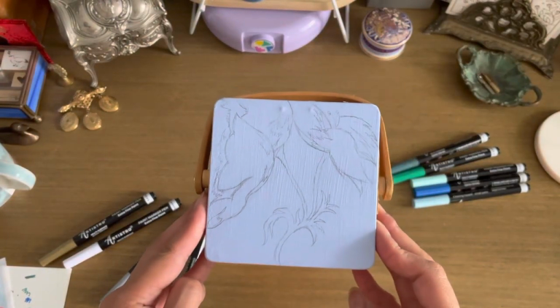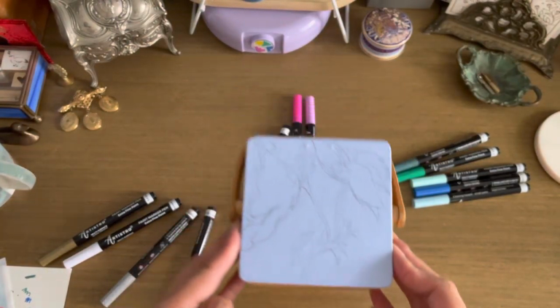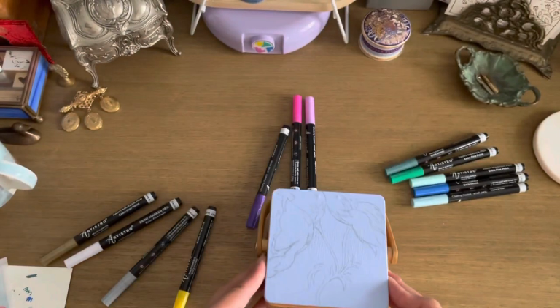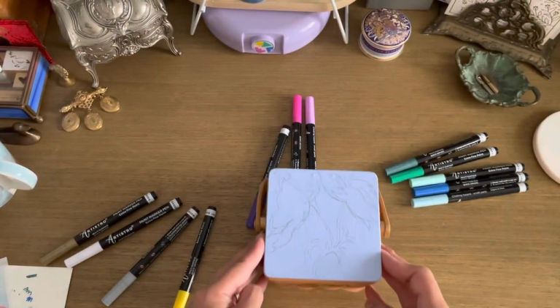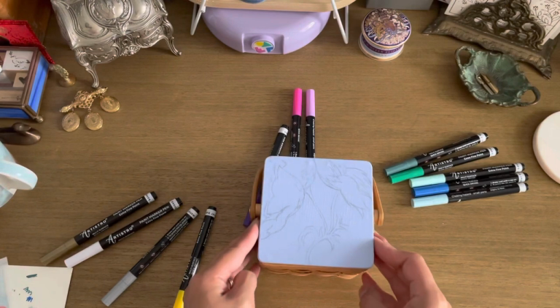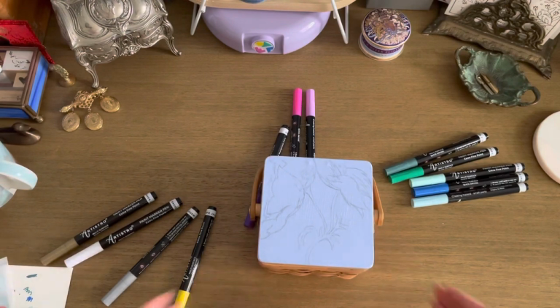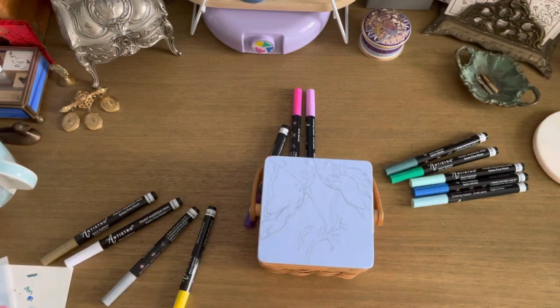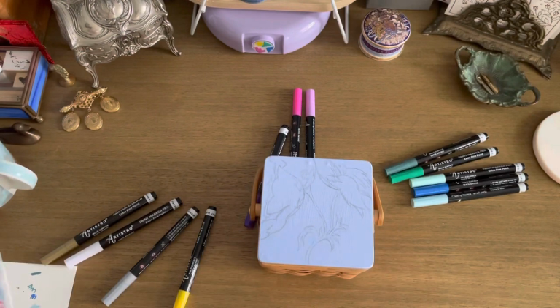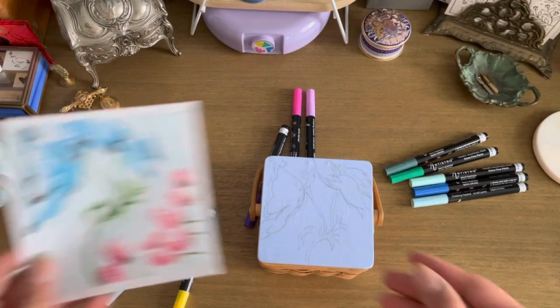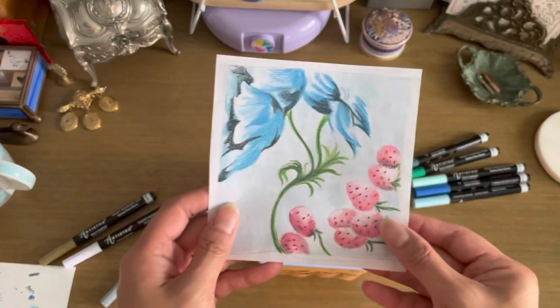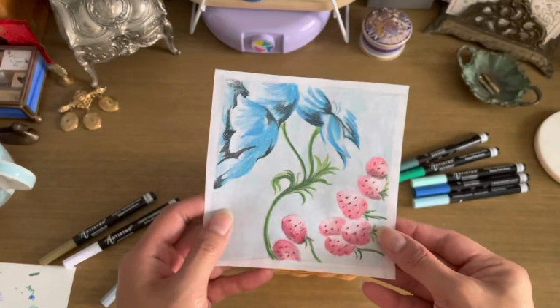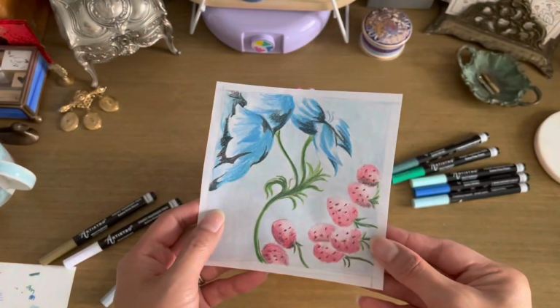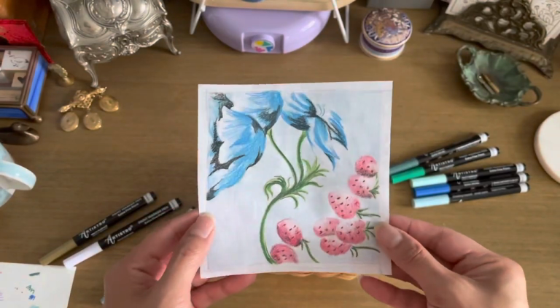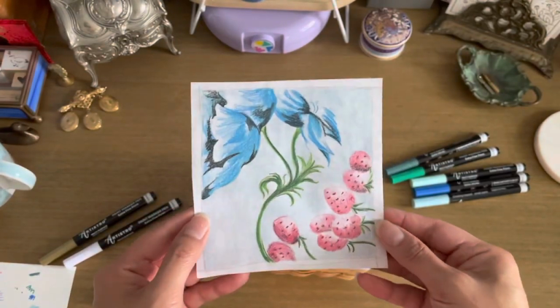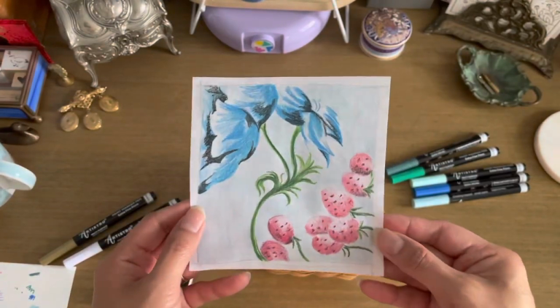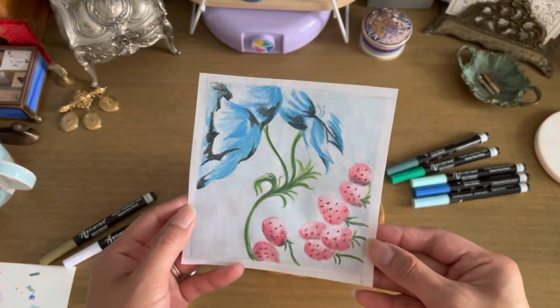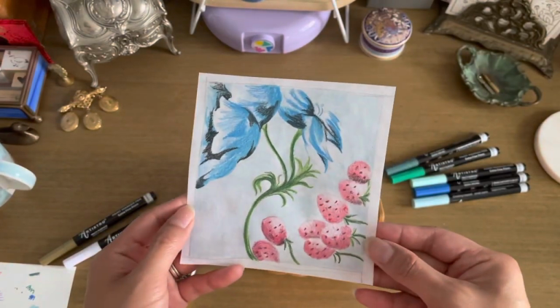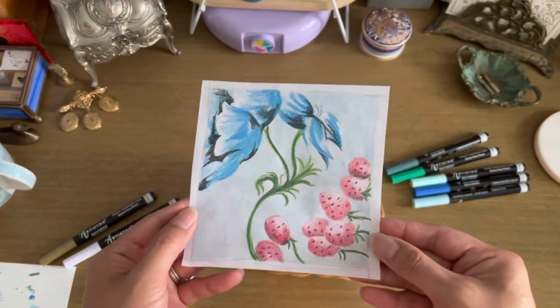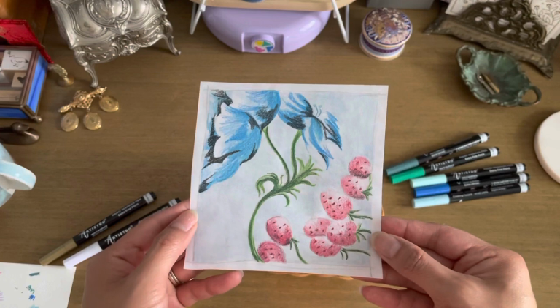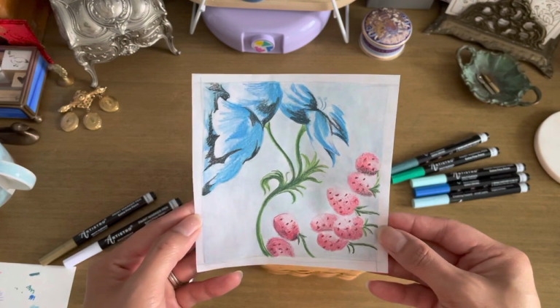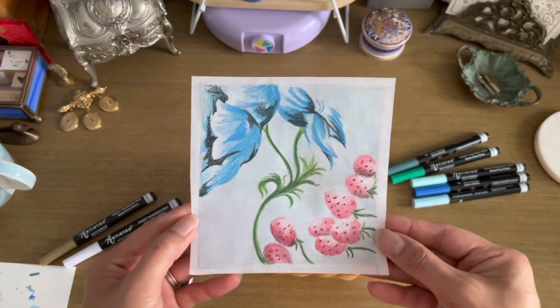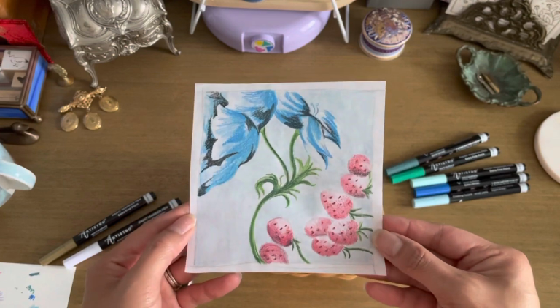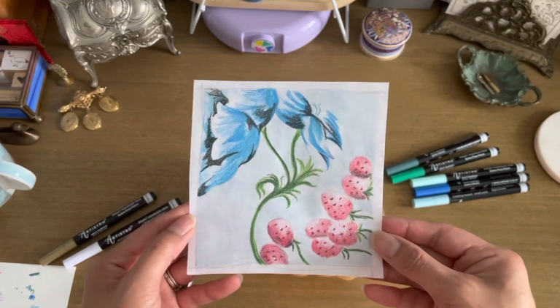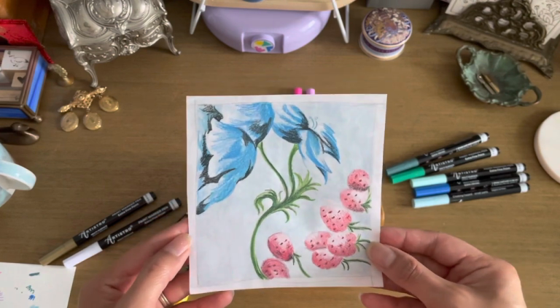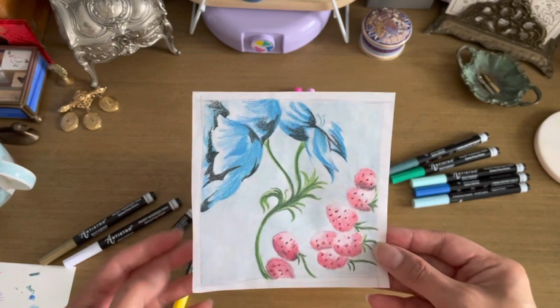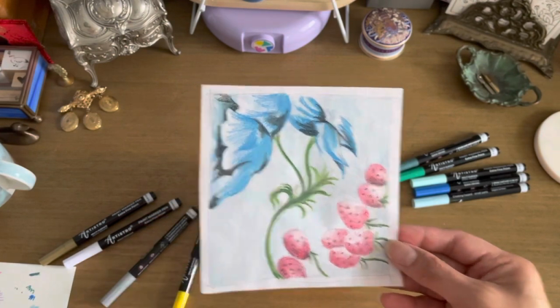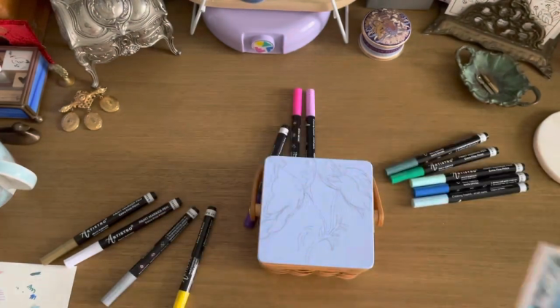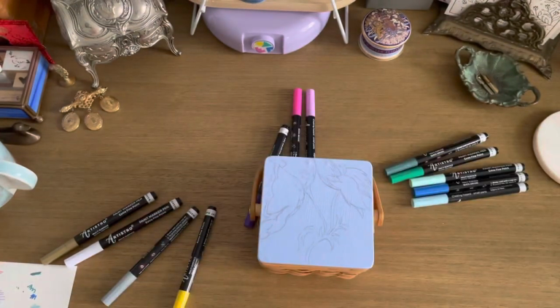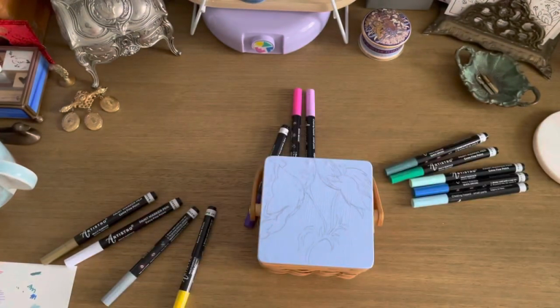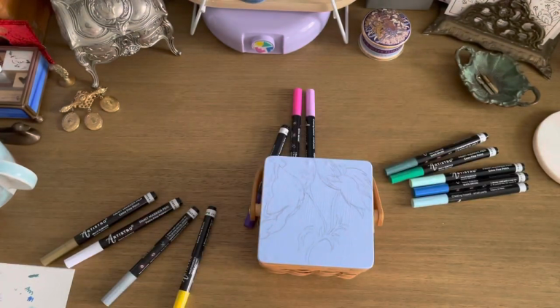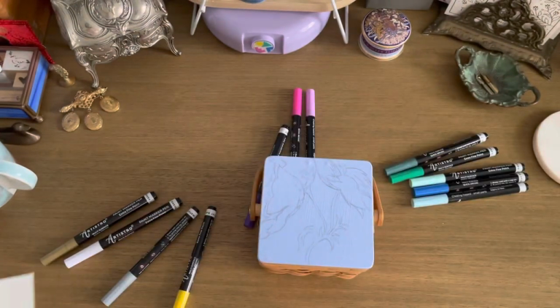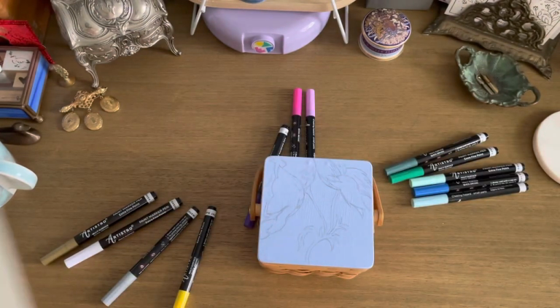I've actually sketched out a drawing of two flowers based on a drawing I did back in college, way back in the day, and I'm going to be using that as a reference.